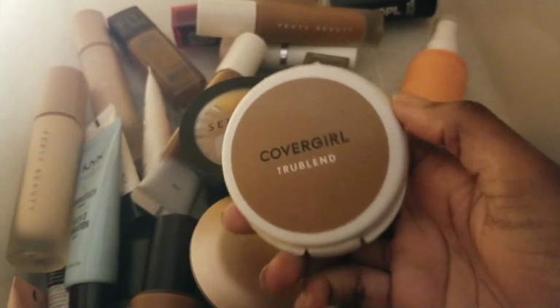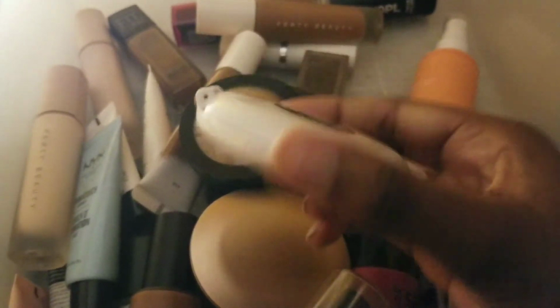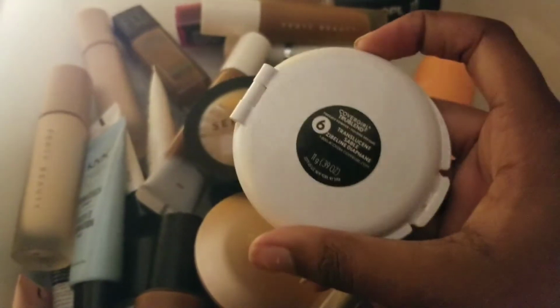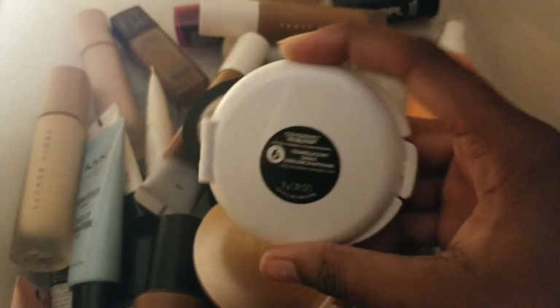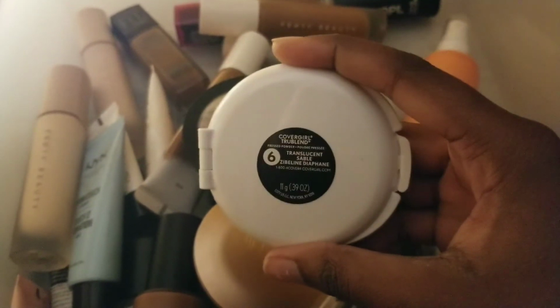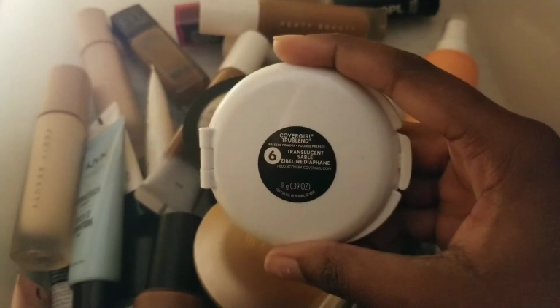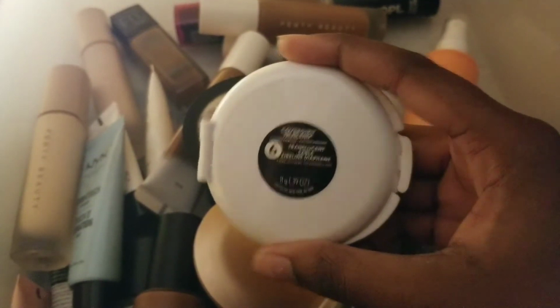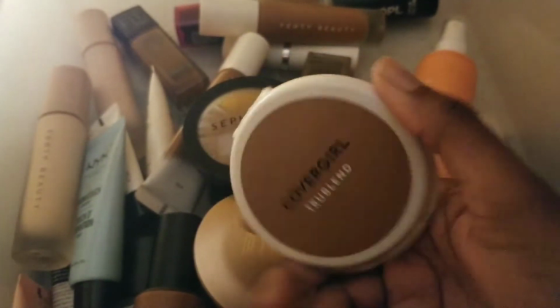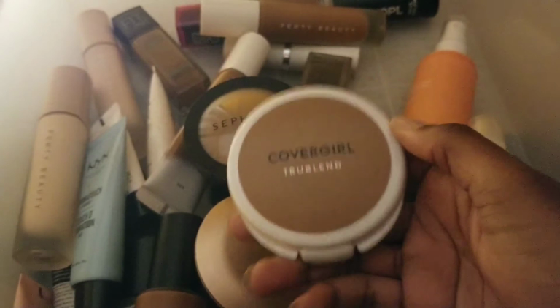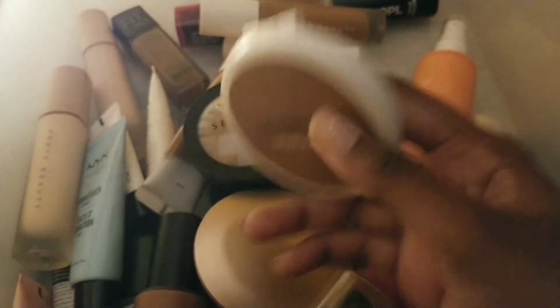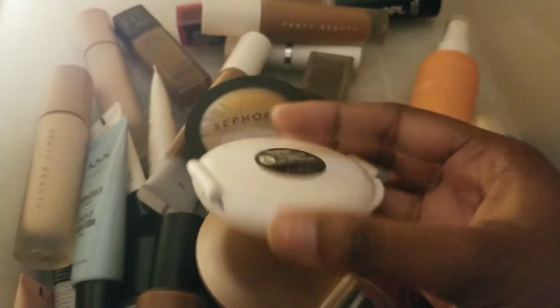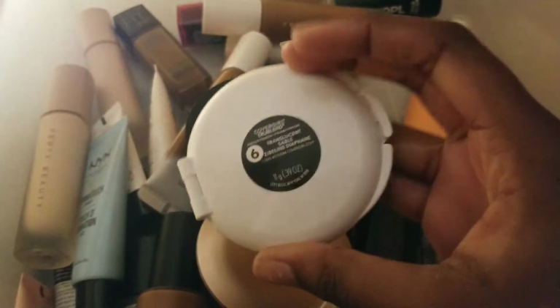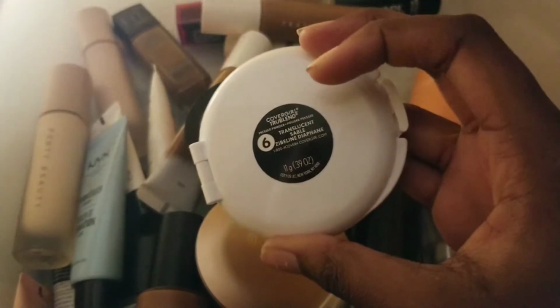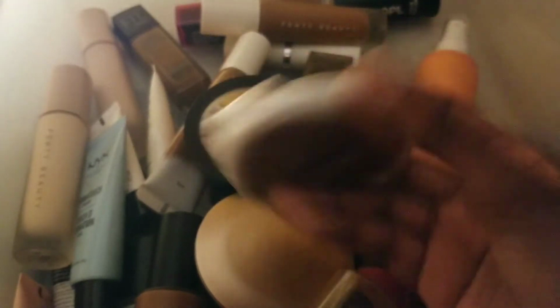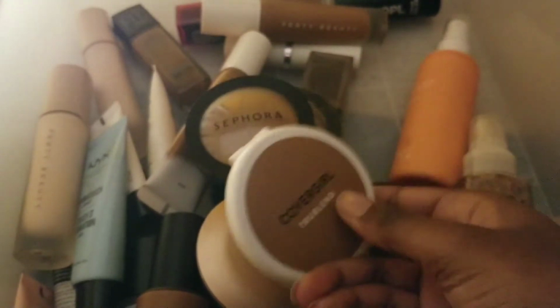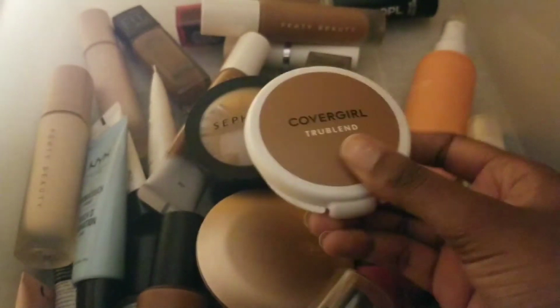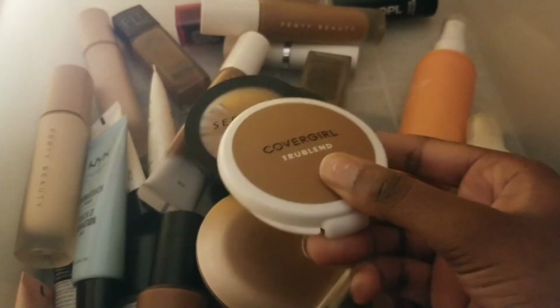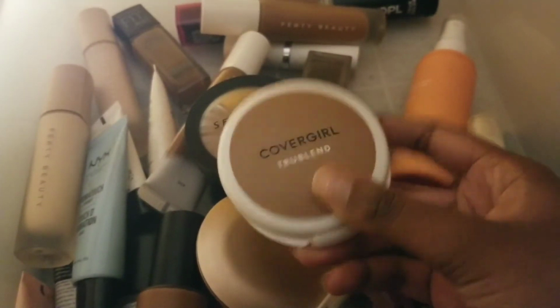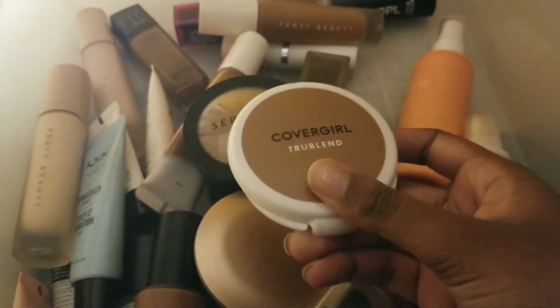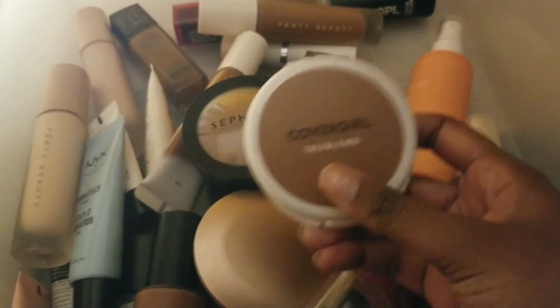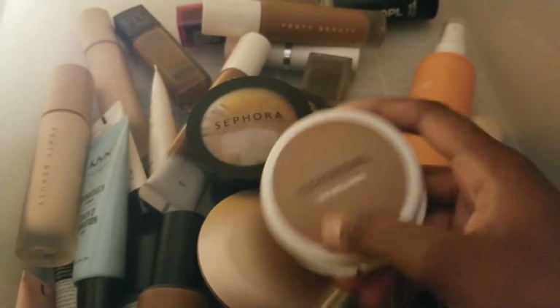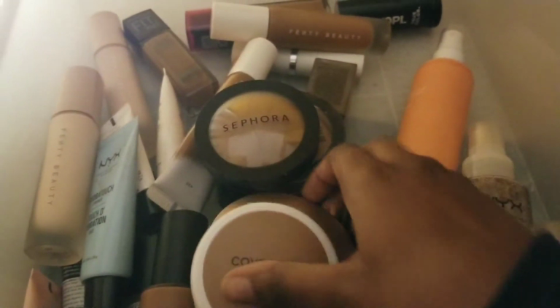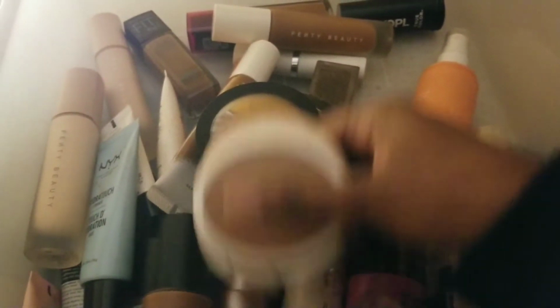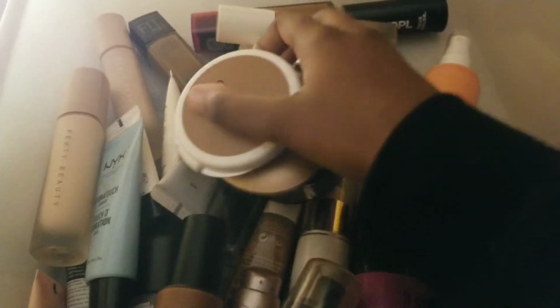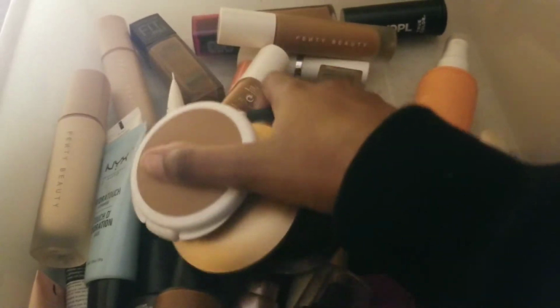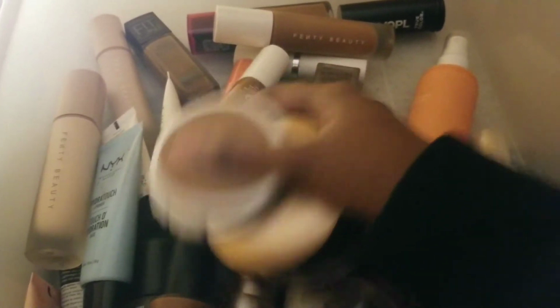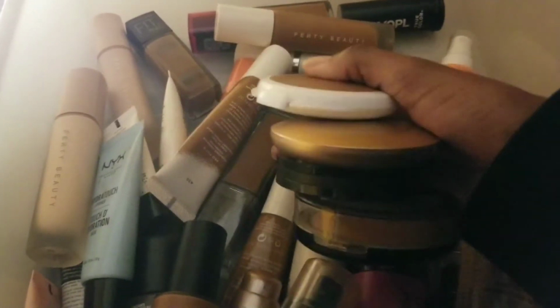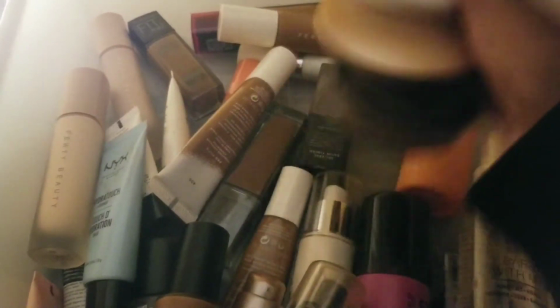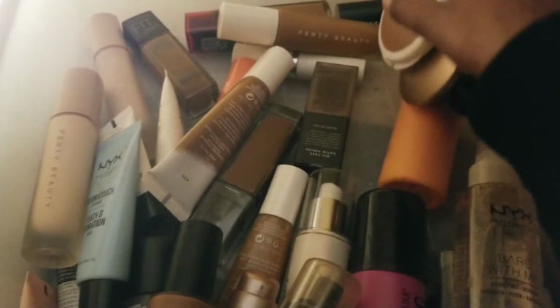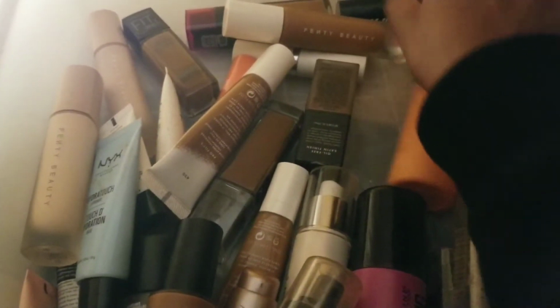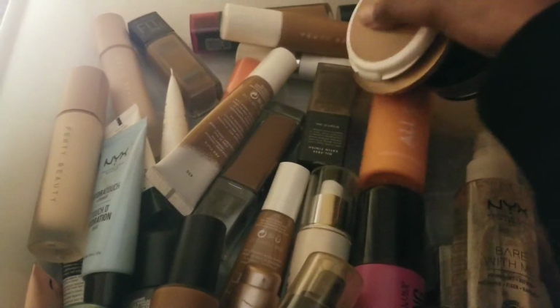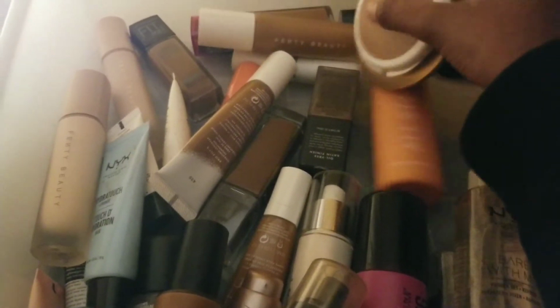Lastly, the CoverGirl True Blend pressed powder in Translucent Sable — this is a recent purchase and I've been liking it so far. So these four pressed powders are all staying.